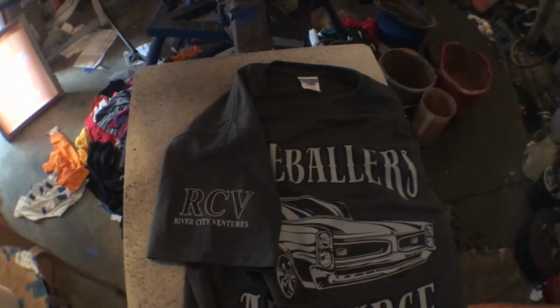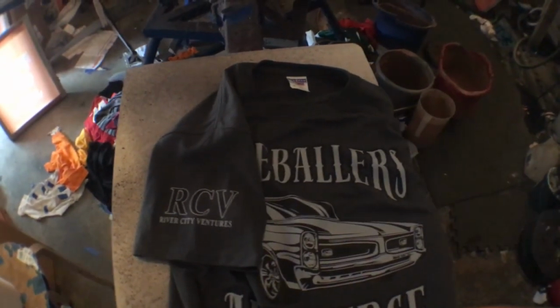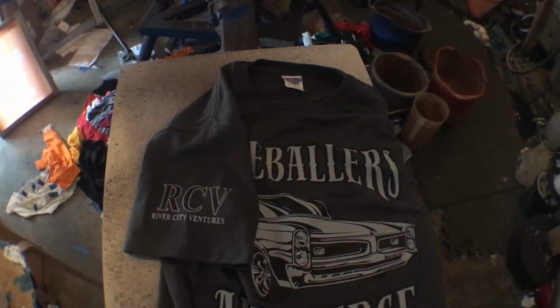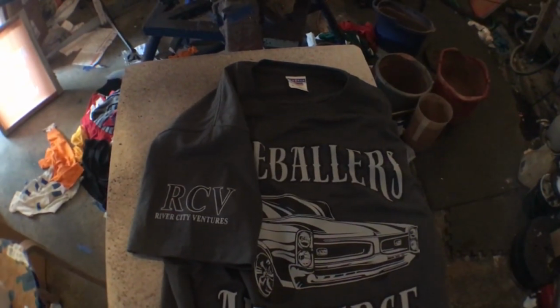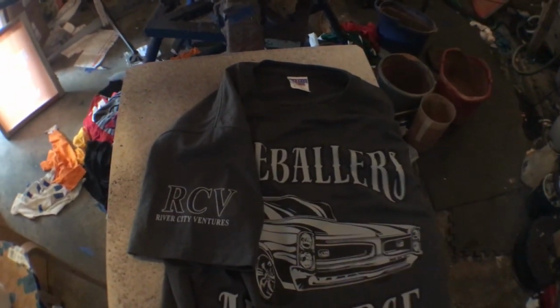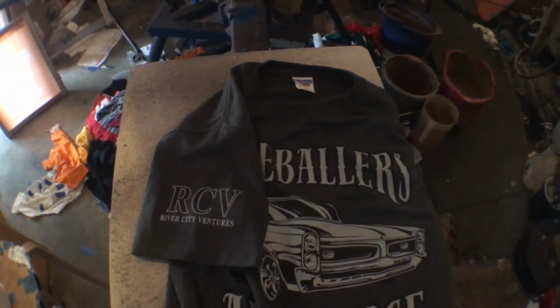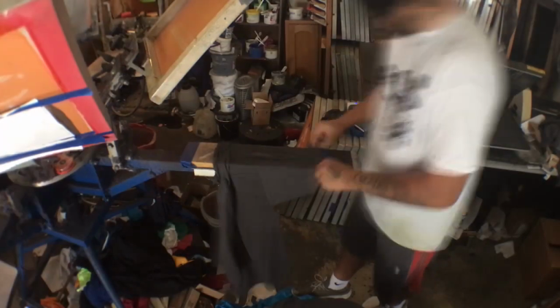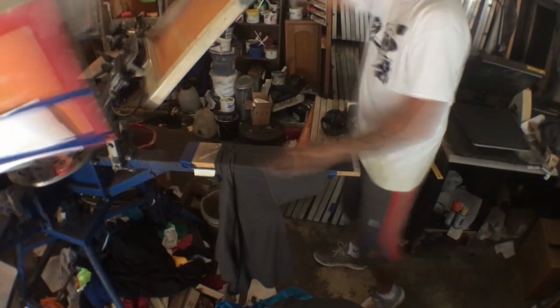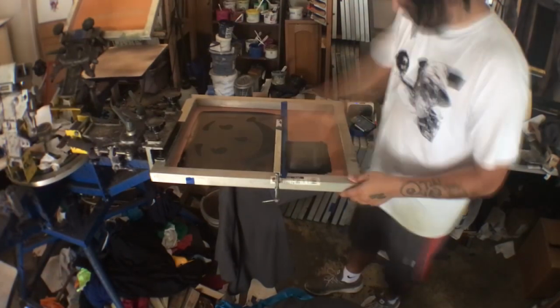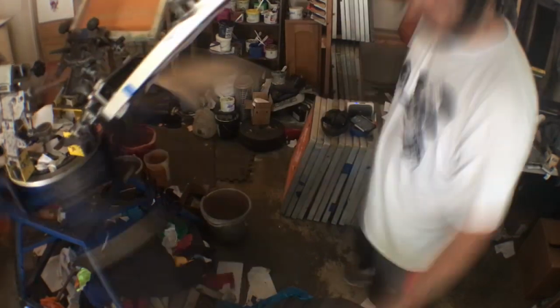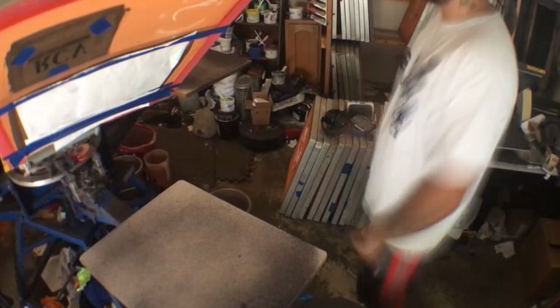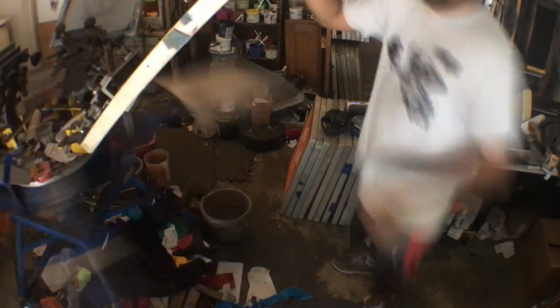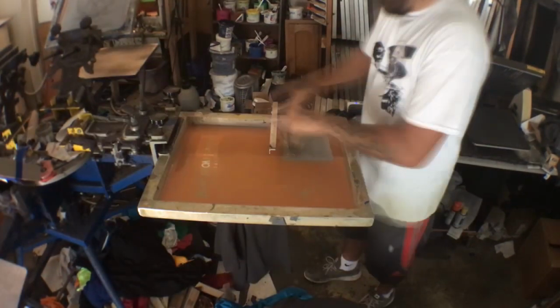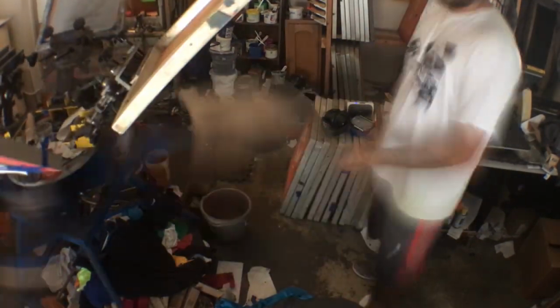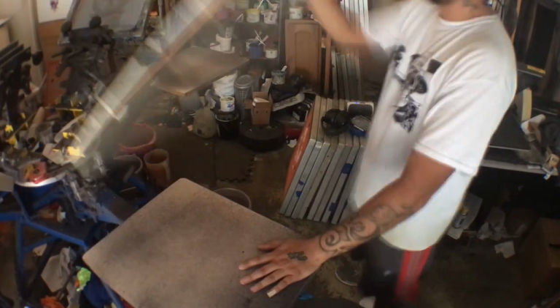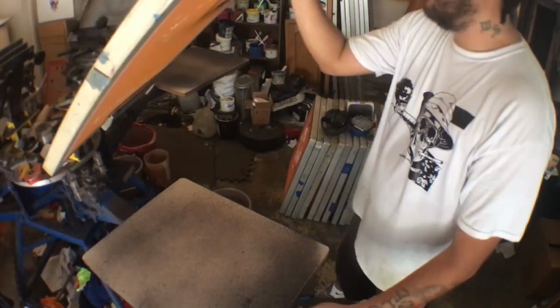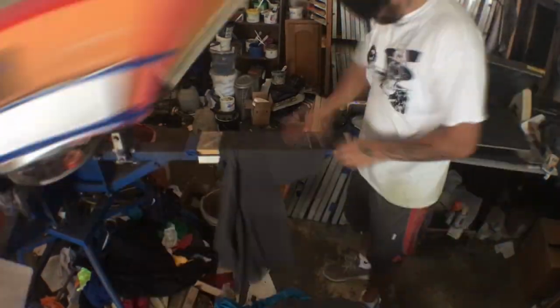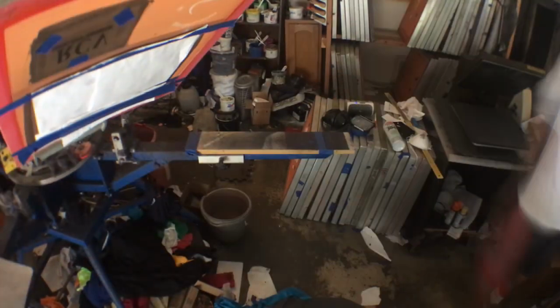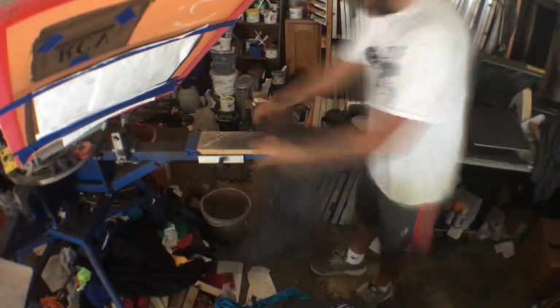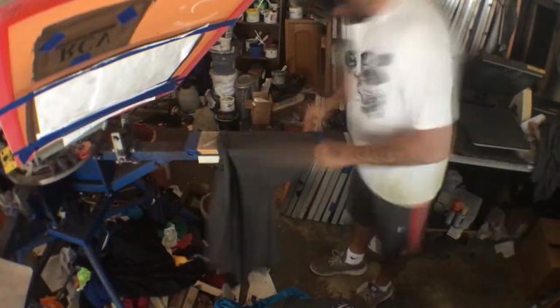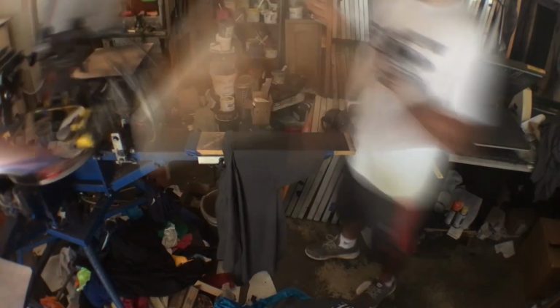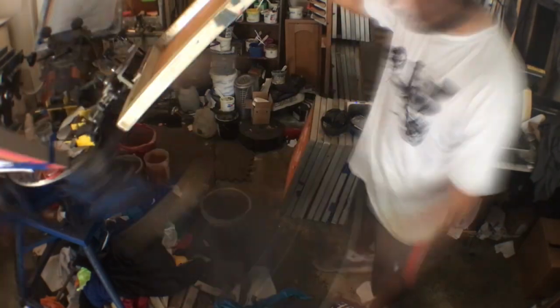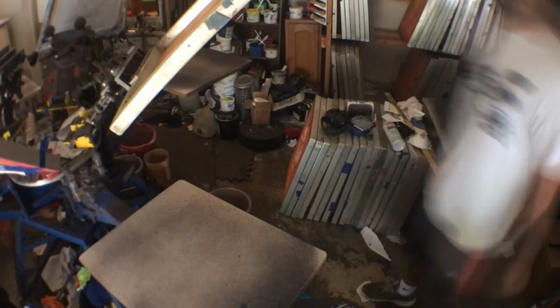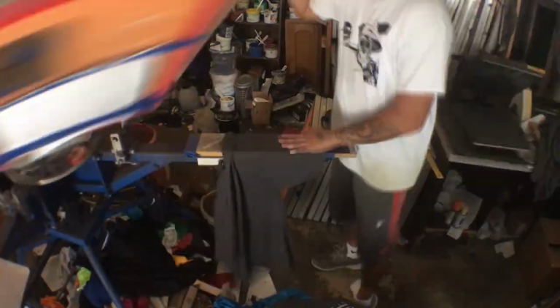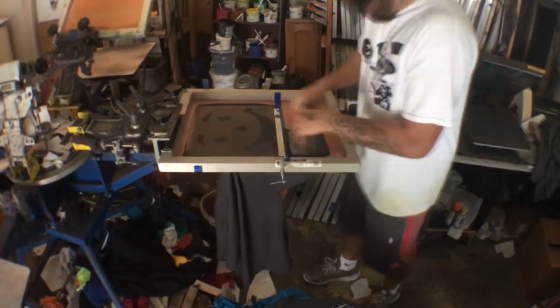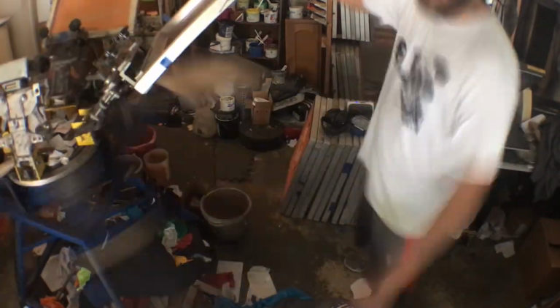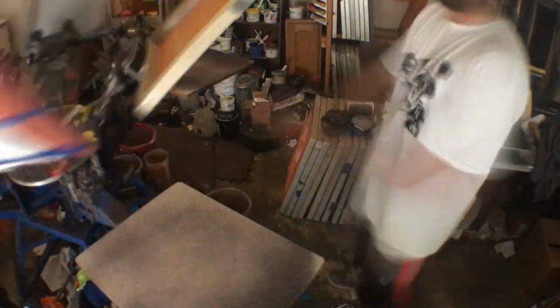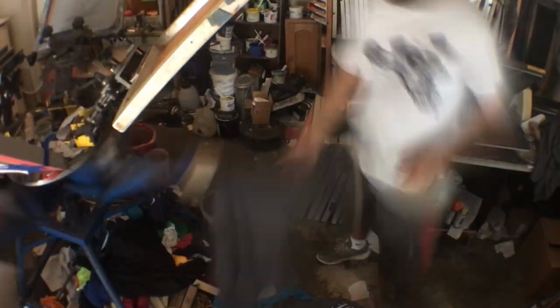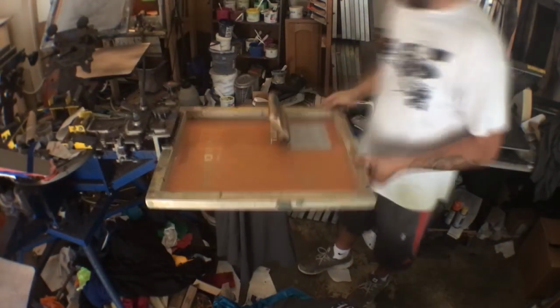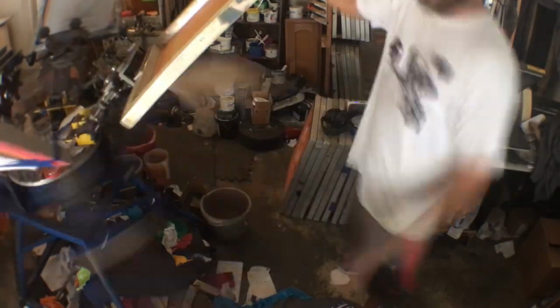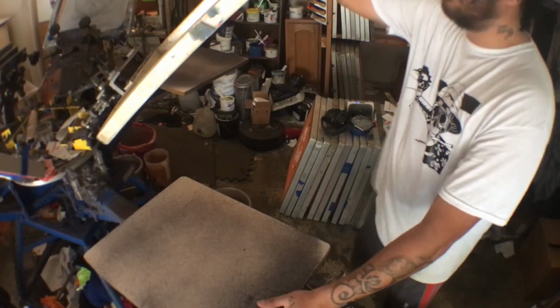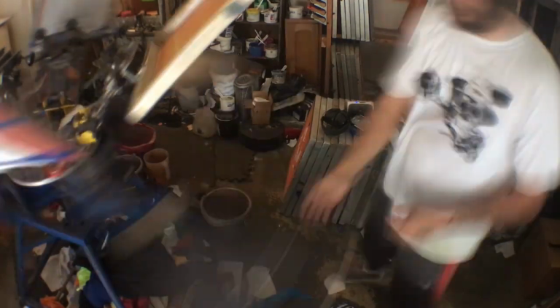They sell sleeve palettes online and they're probably going to run you 40 to 50 bucks, but you can make your own for about five bucks. I always like to keep a piece of MDF board just in case I have to make some type of custom palette.